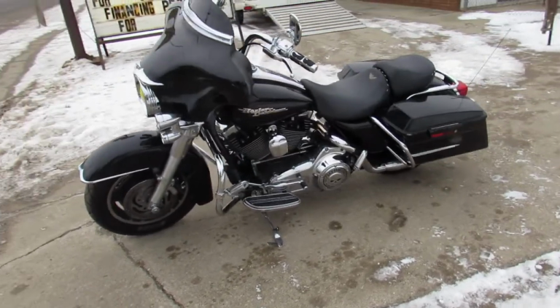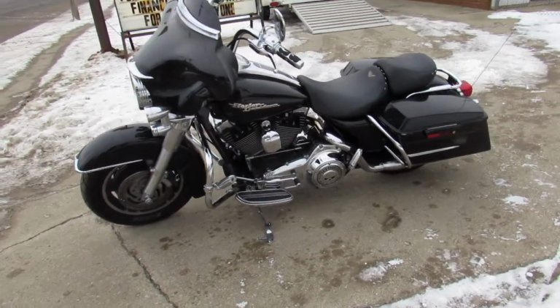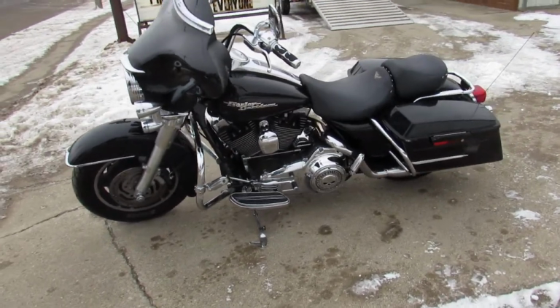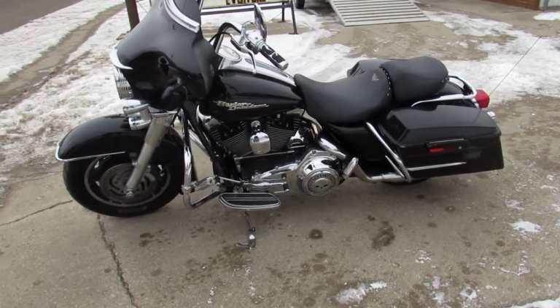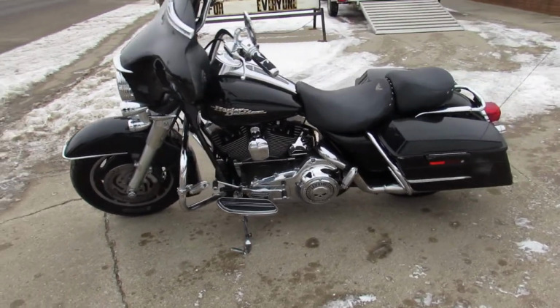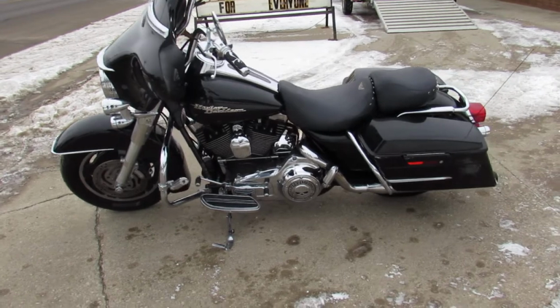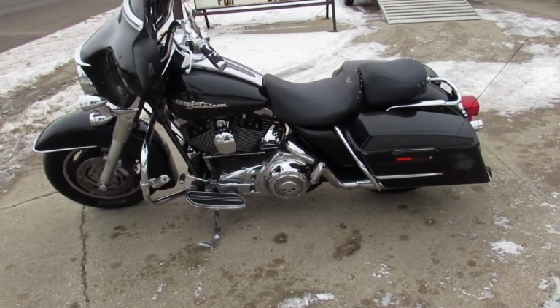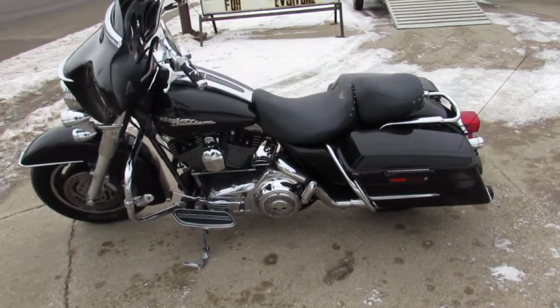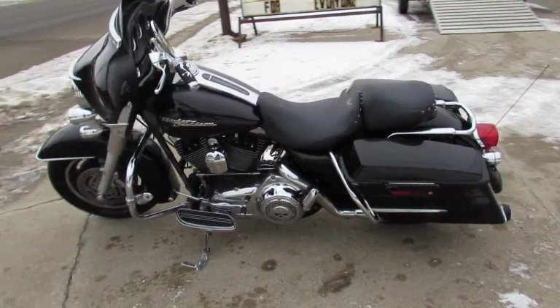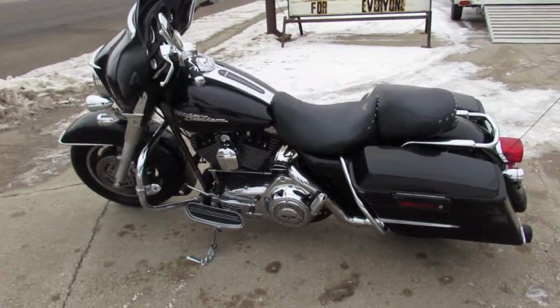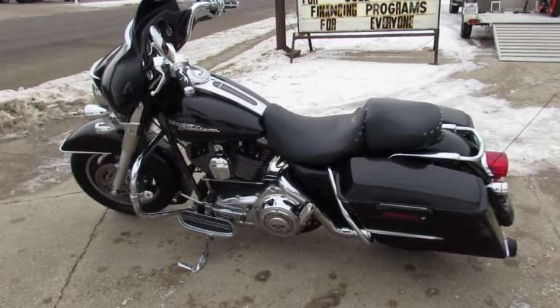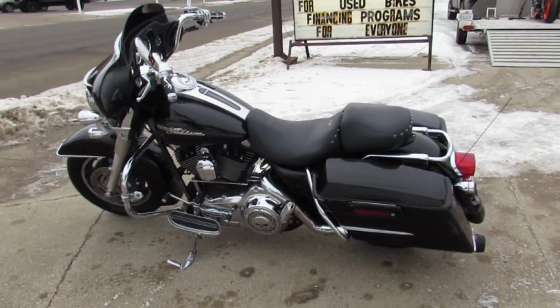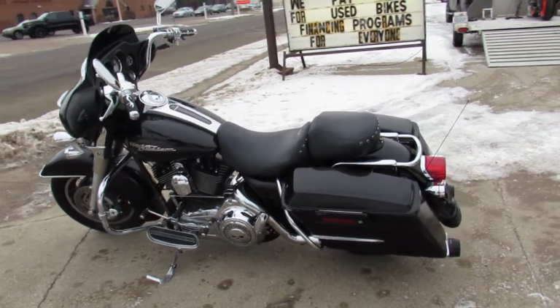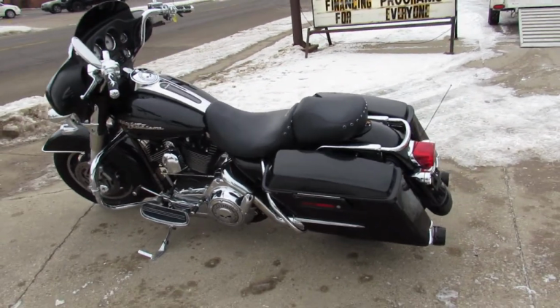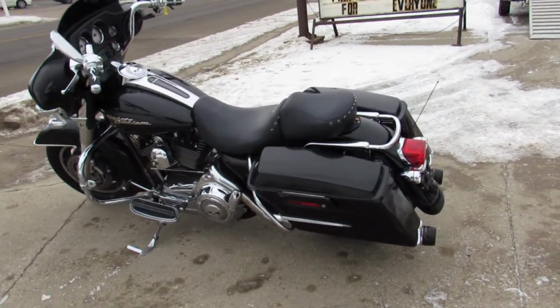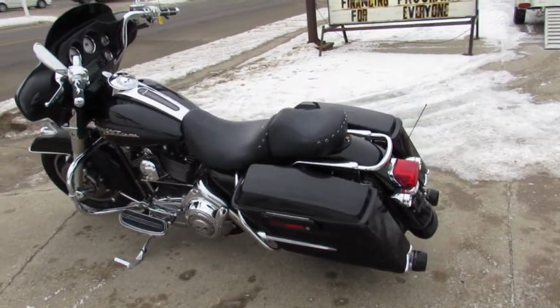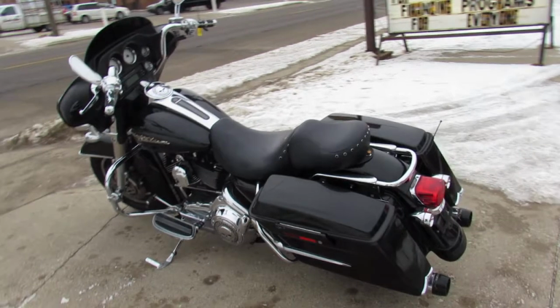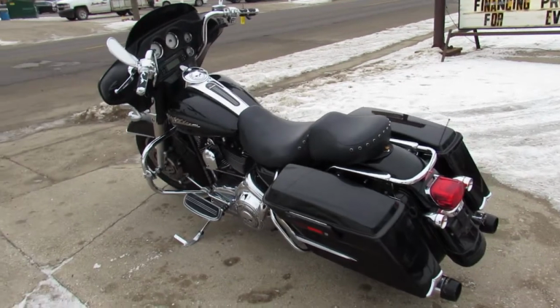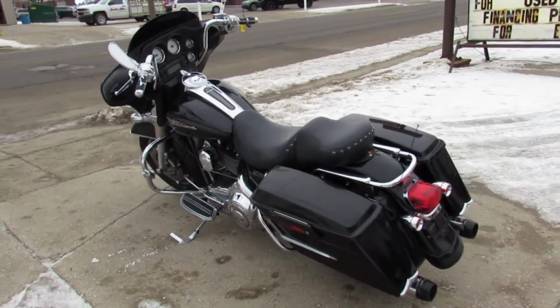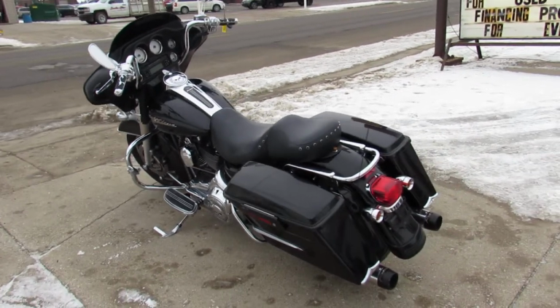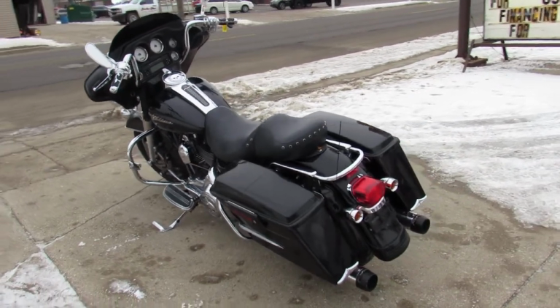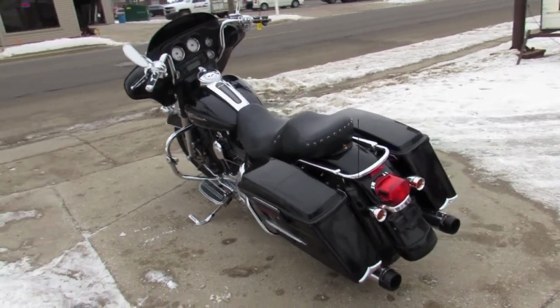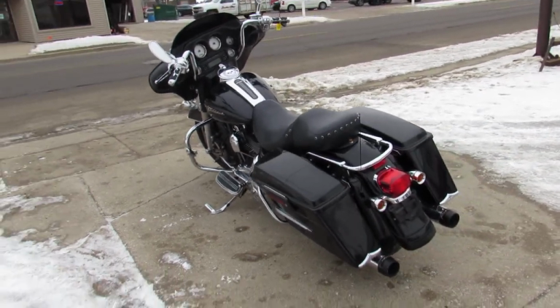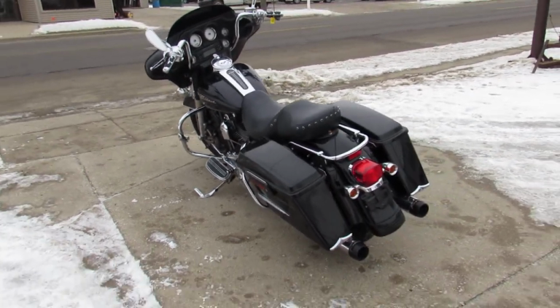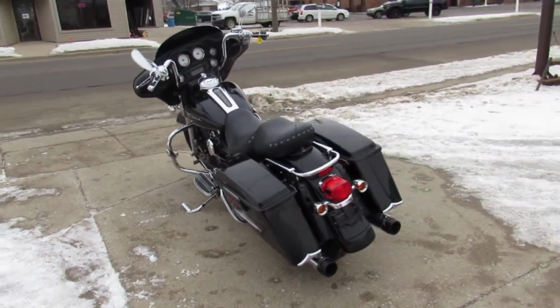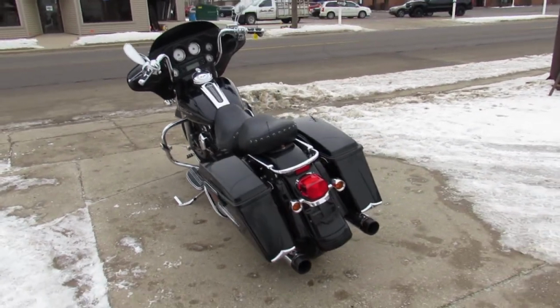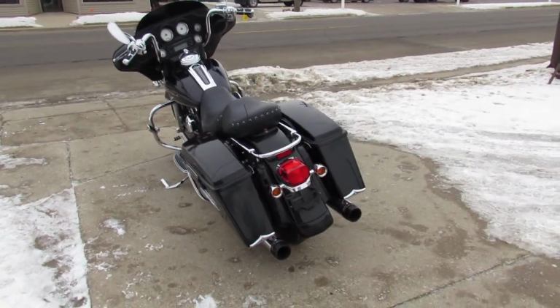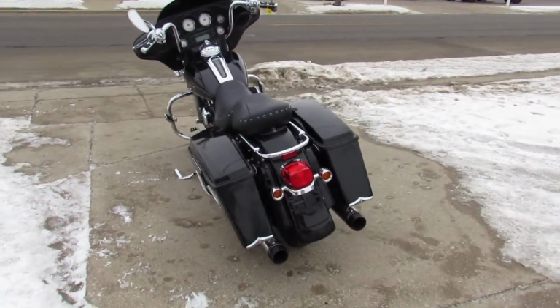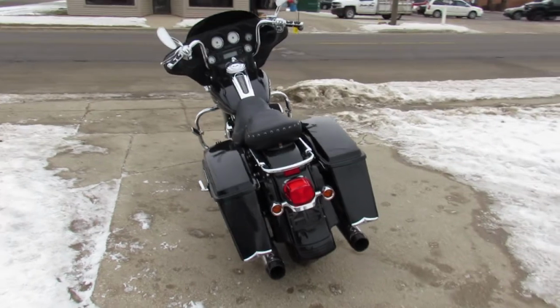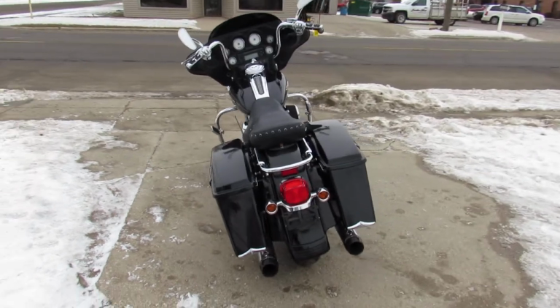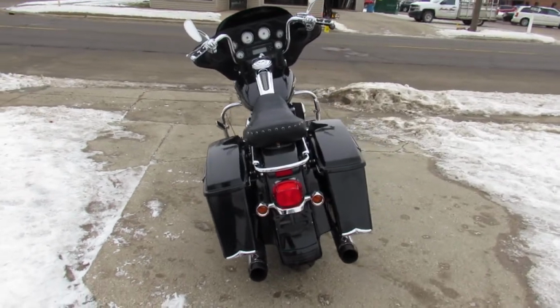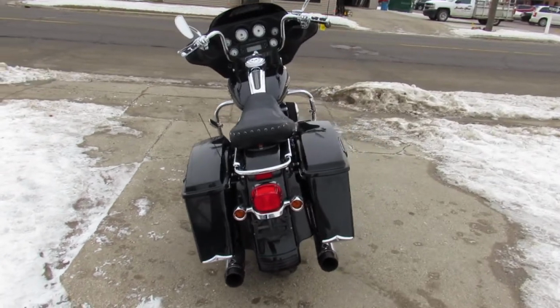It's got the Willie G engine covers on both sides, the Willie G gasket — the whole Willie G package. It also has chrome switches, chrome switch housing, chrome levers, and dual Reinhardt exhaust that sounds great. This thing runs strong.